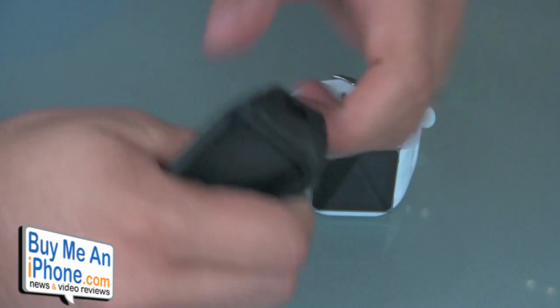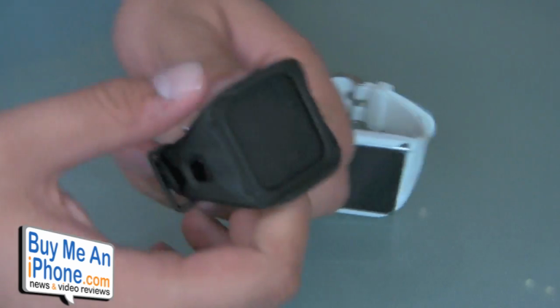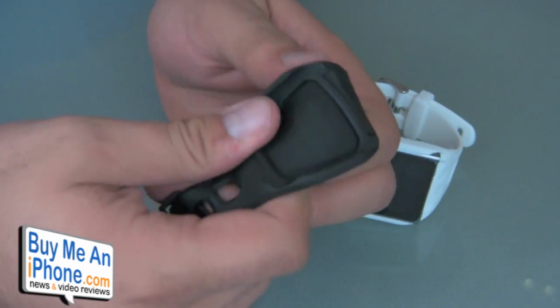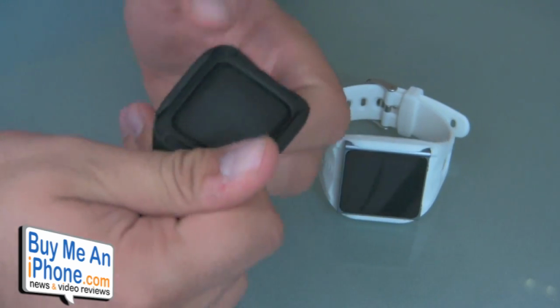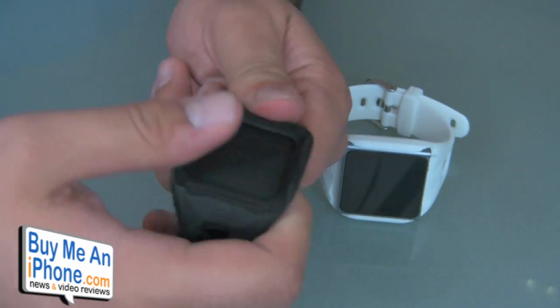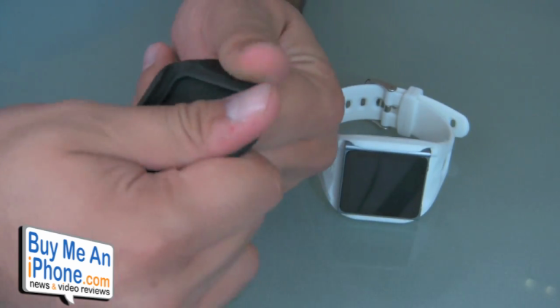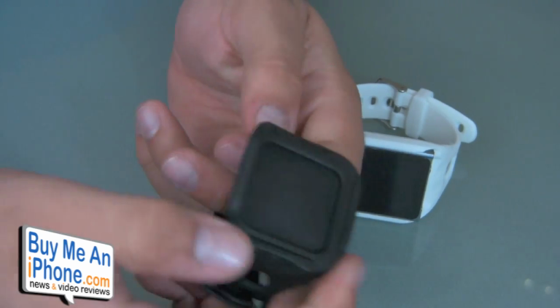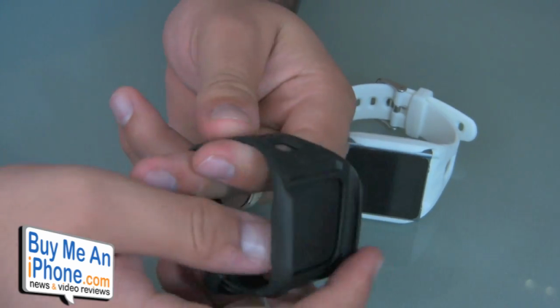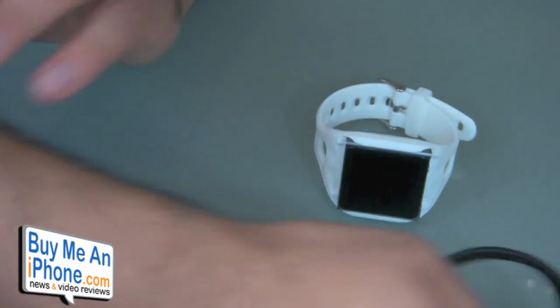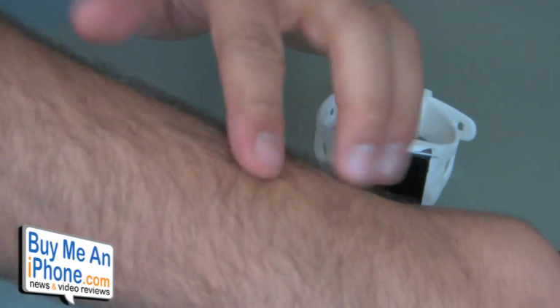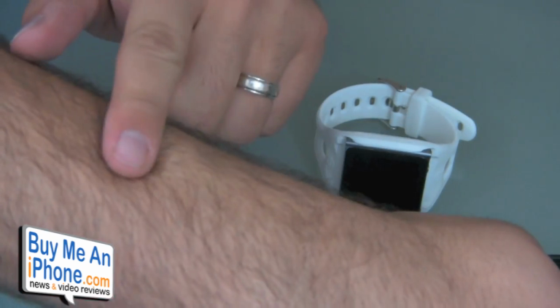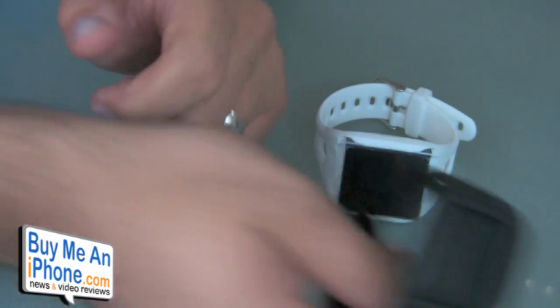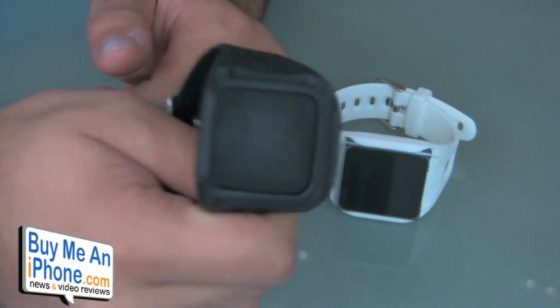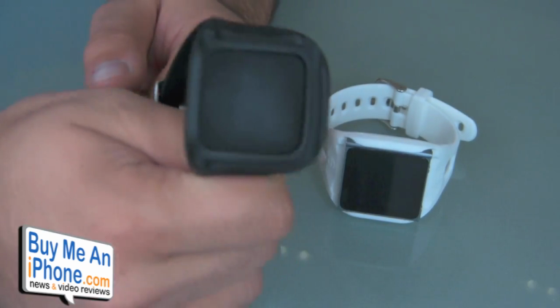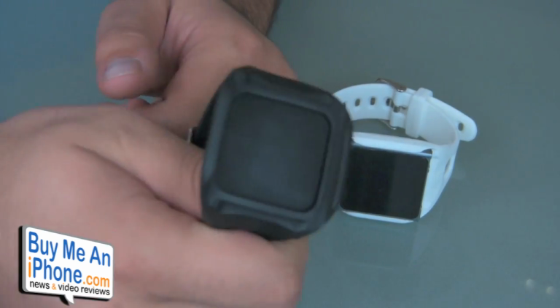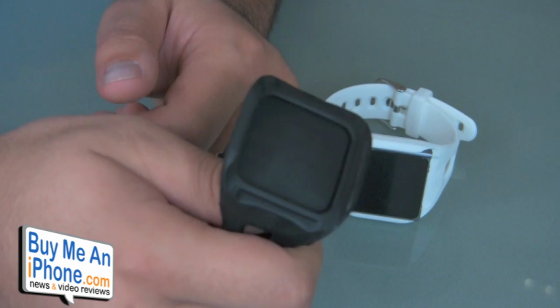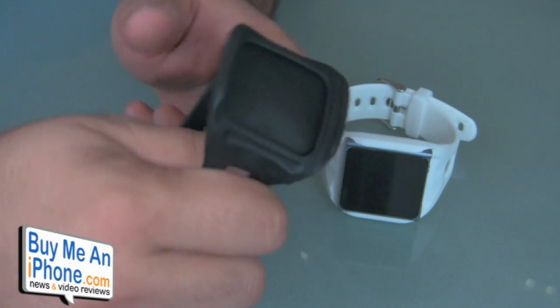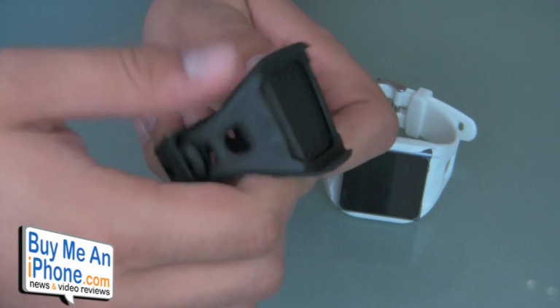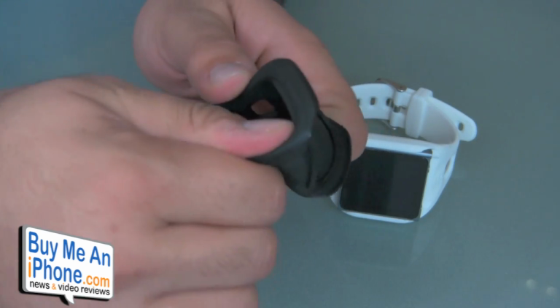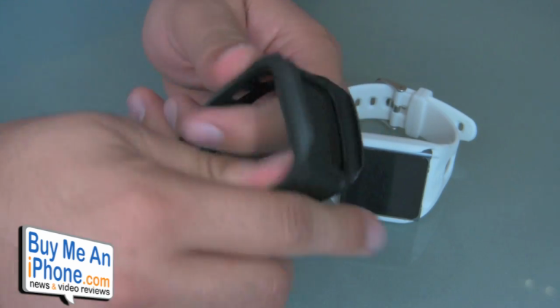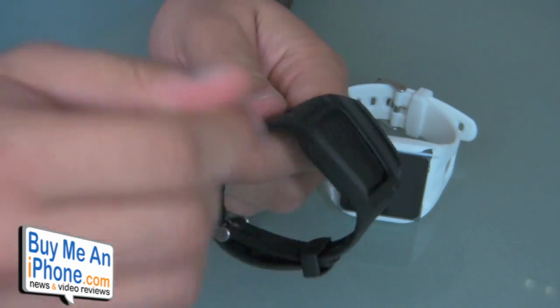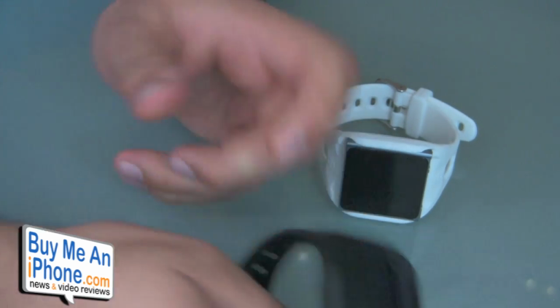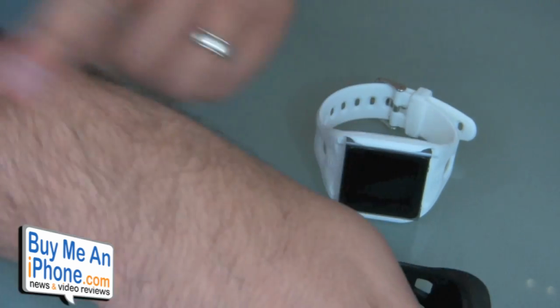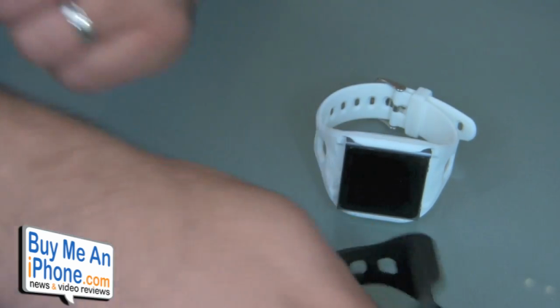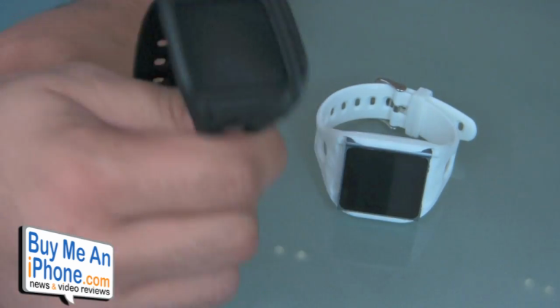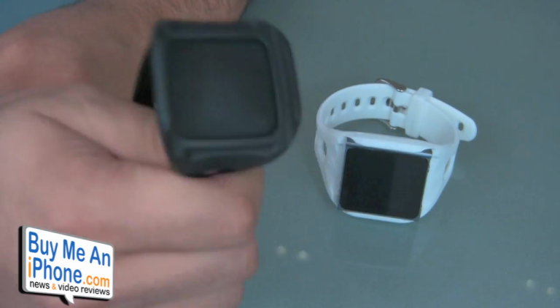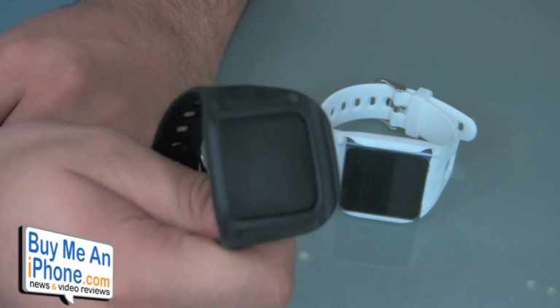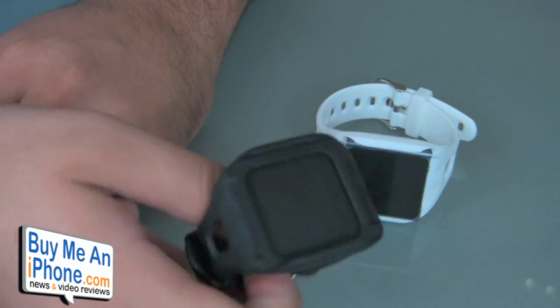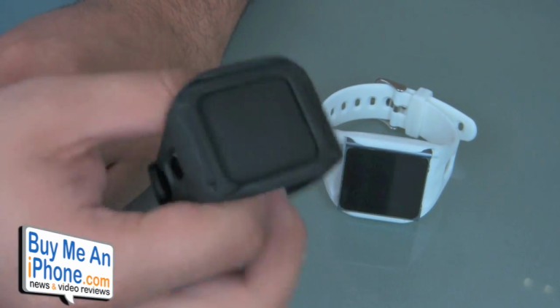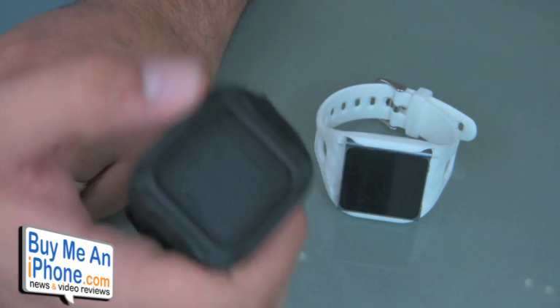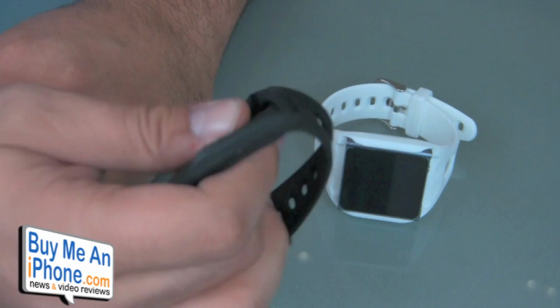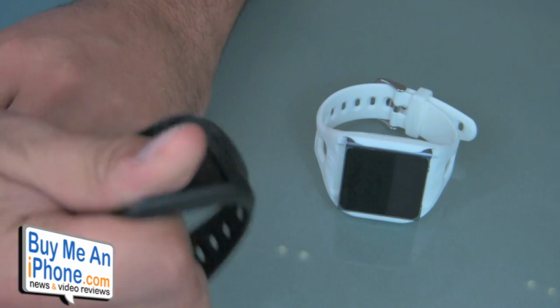The silicone is really nice quality — it's not sticky or gummy. I have hairy arms, so that's one of the issues I sometimes have with these watchbands. If it's that softer silicone, it tends to pull on the hair on my arms, but I haven't had any issues at all with this. Really smooth, really lightweight.